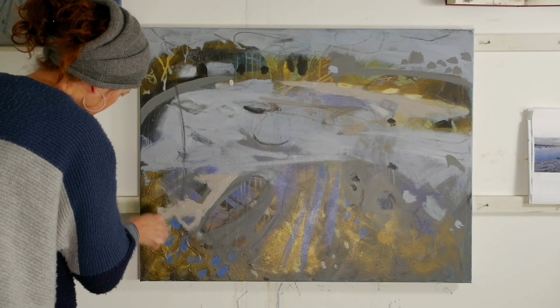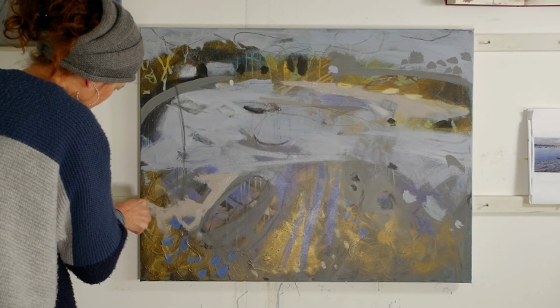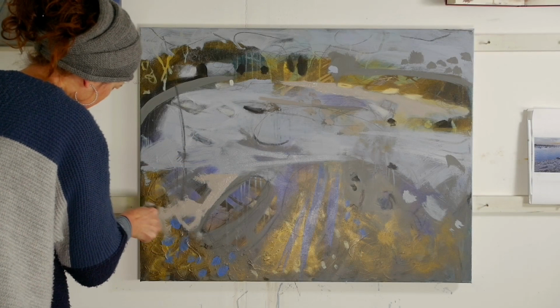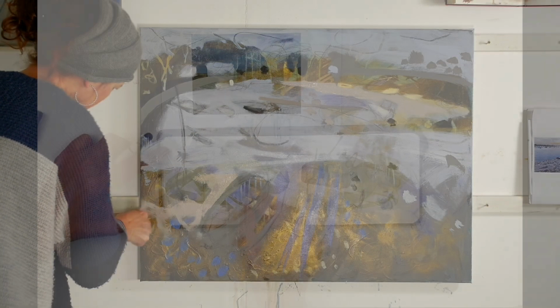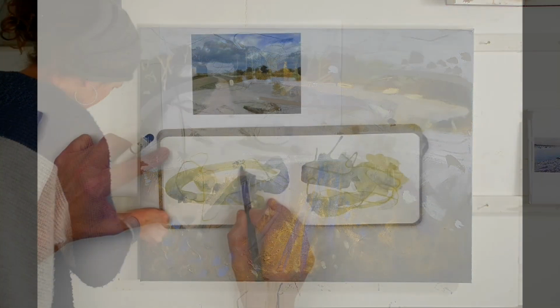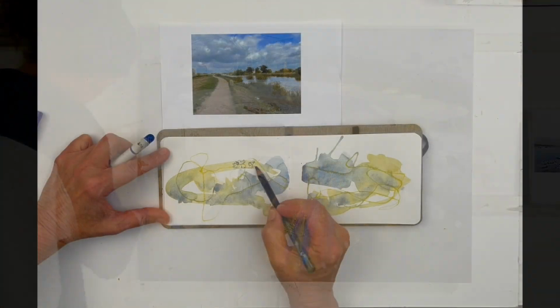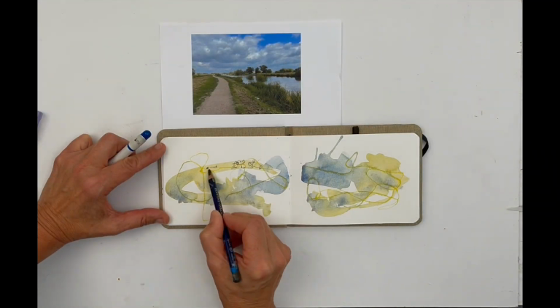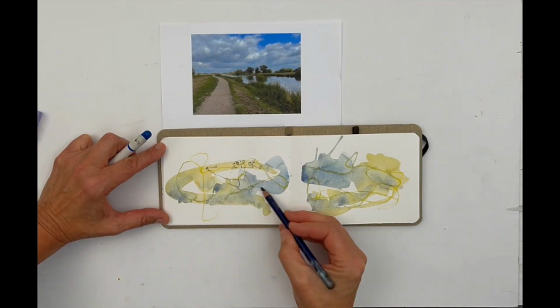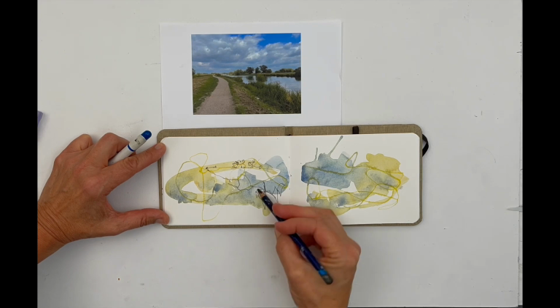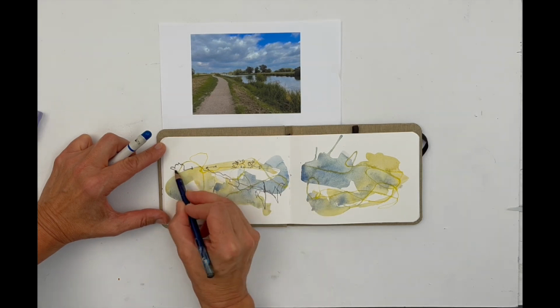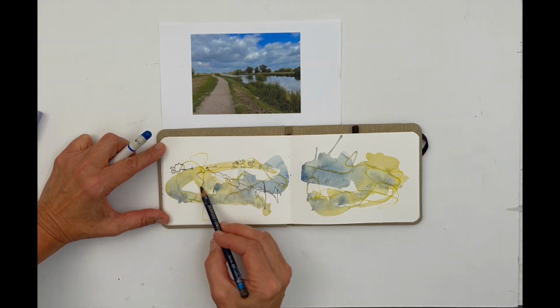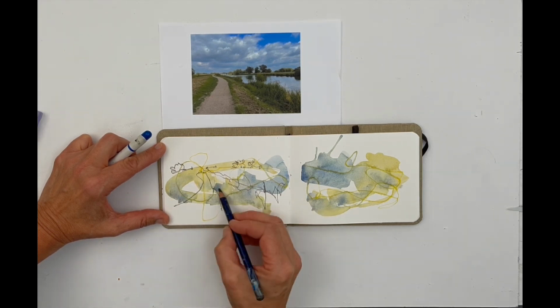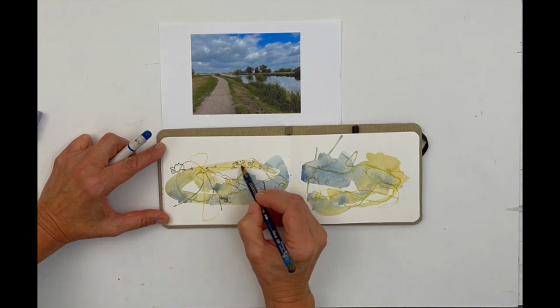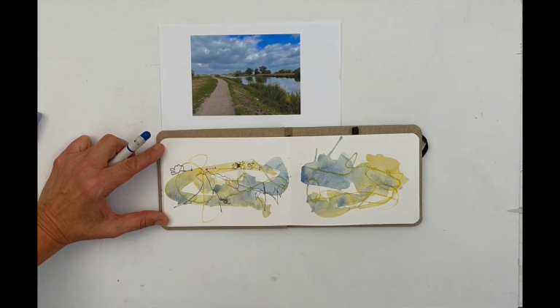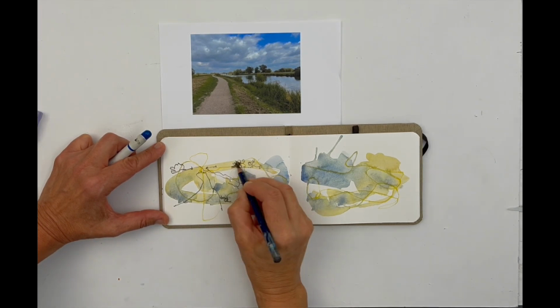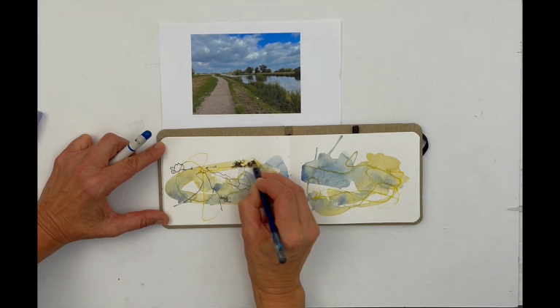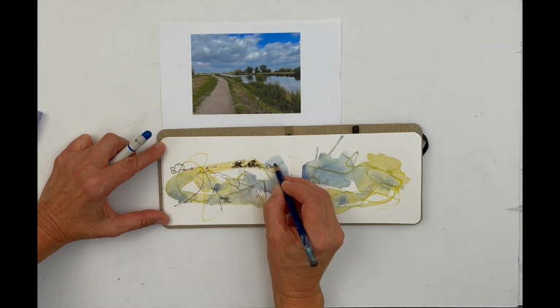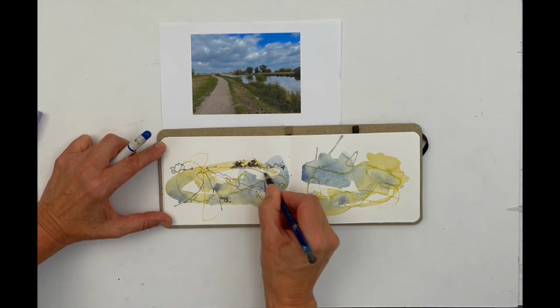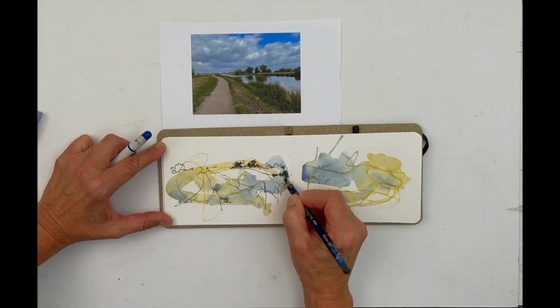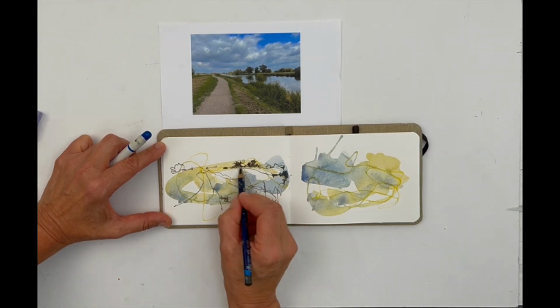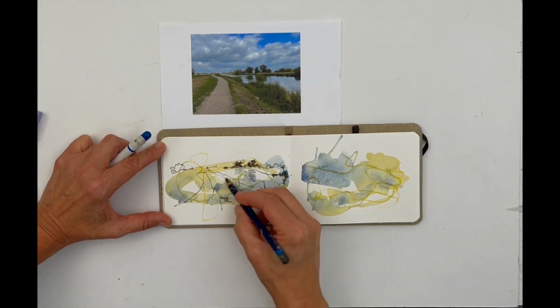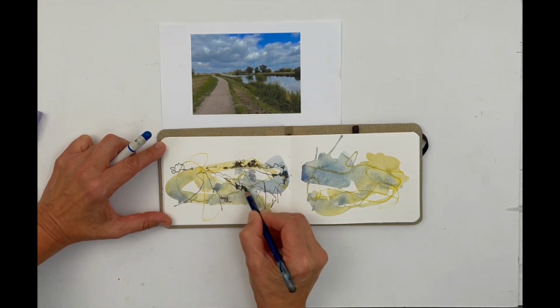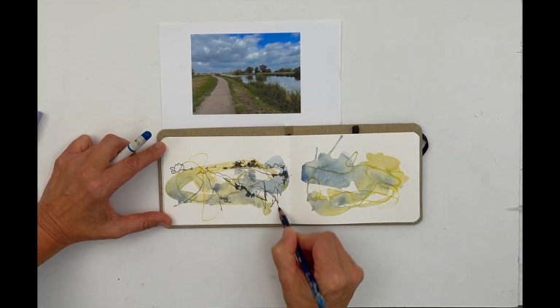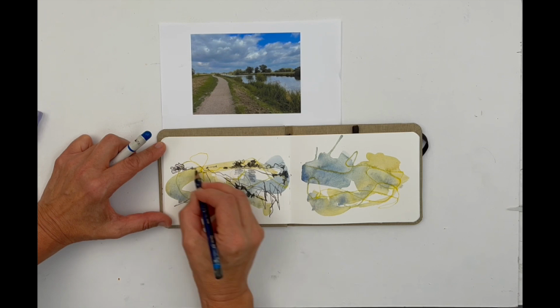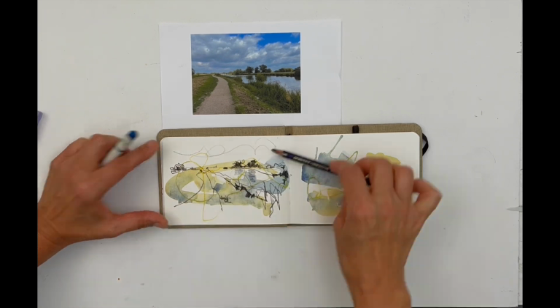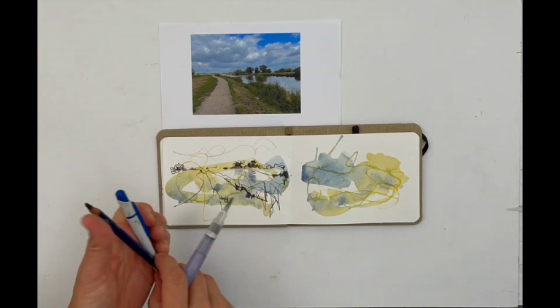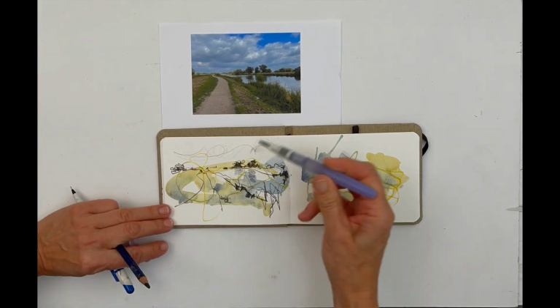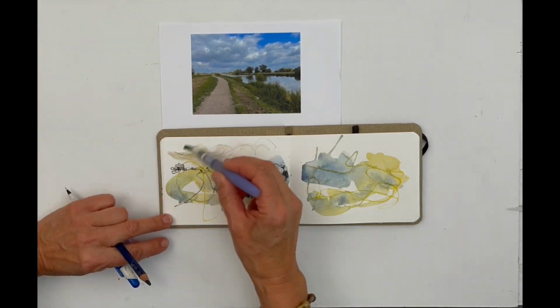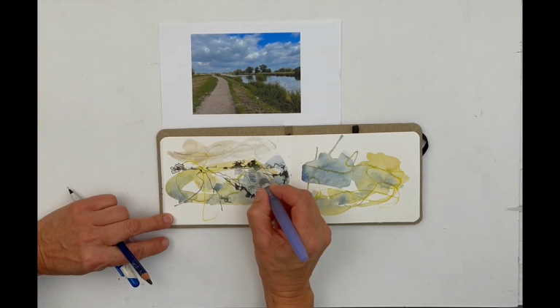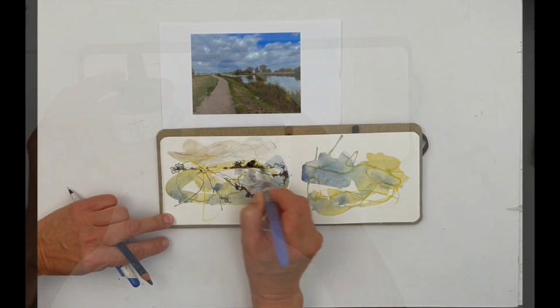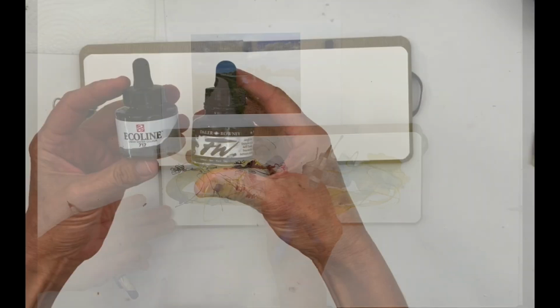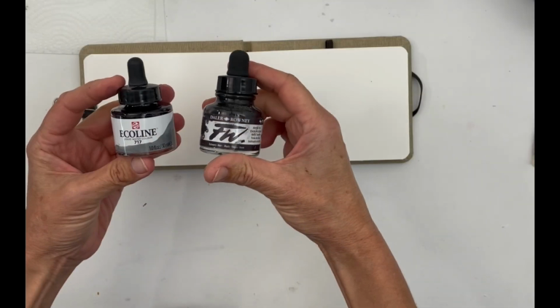But the more I used my sketchbook and simplified my practice, the more I realised that whether beginner or seasoned painter, most of us are afraid of cracking out those materials and we find ways to procrastinate.